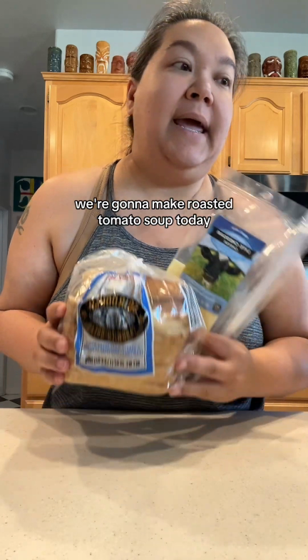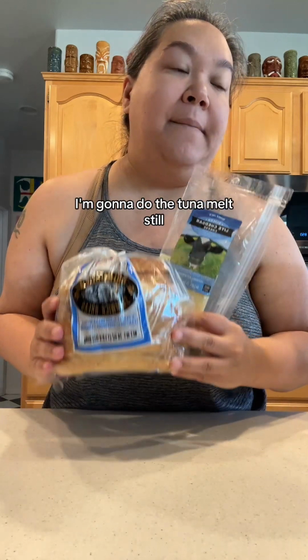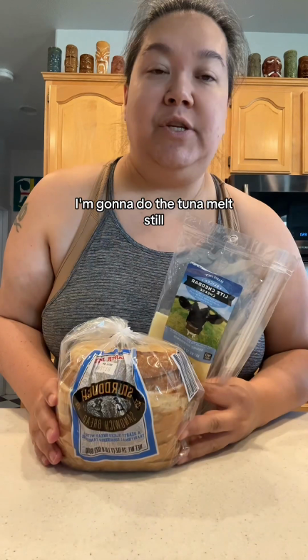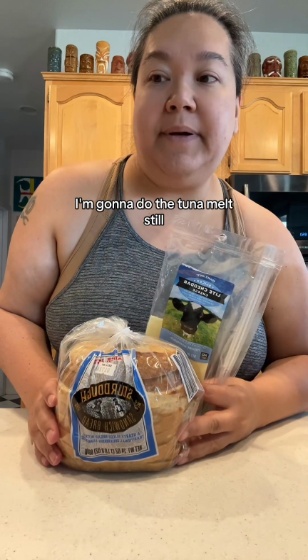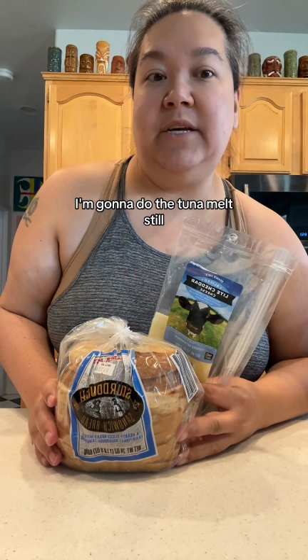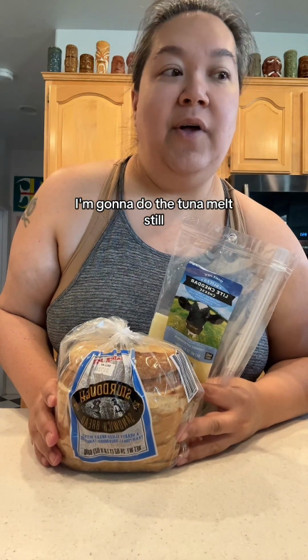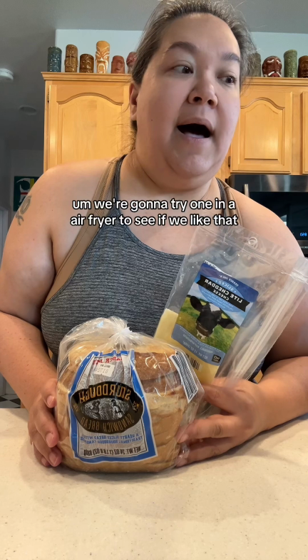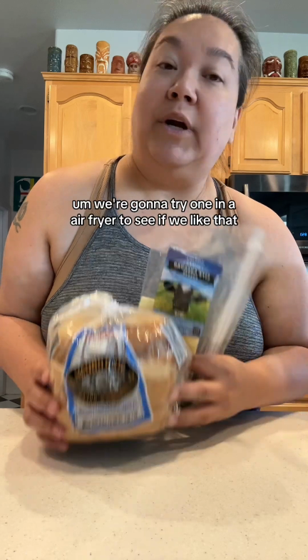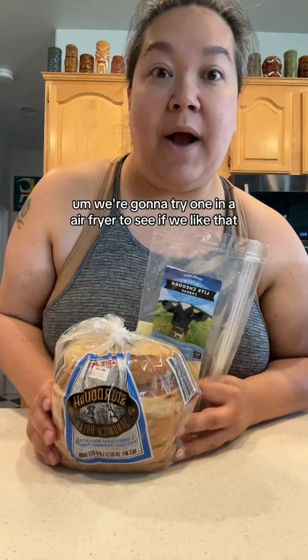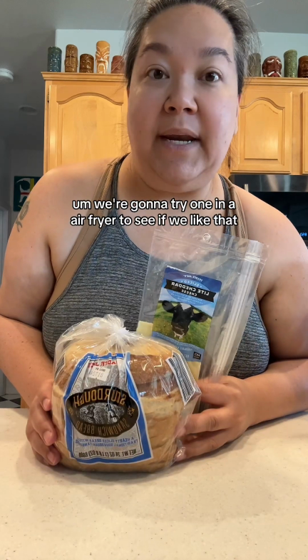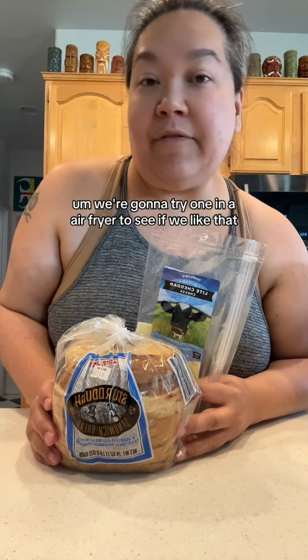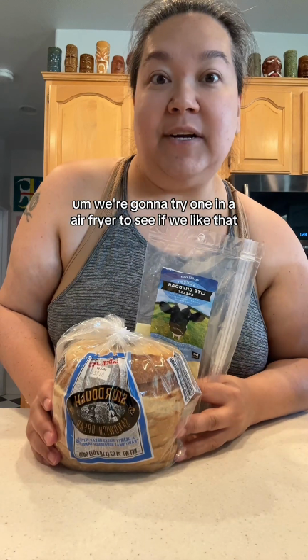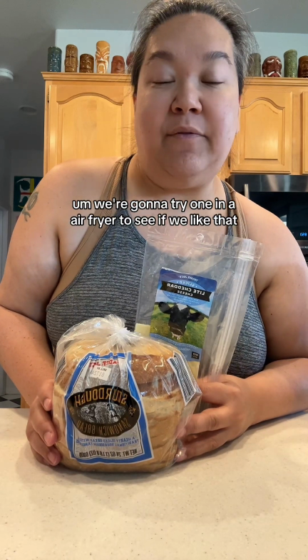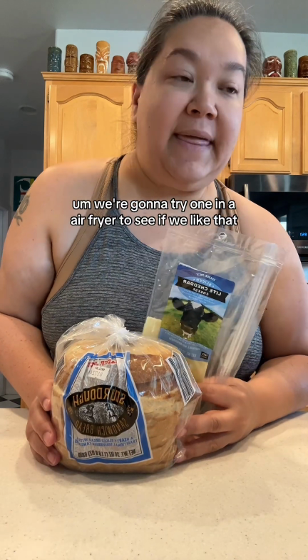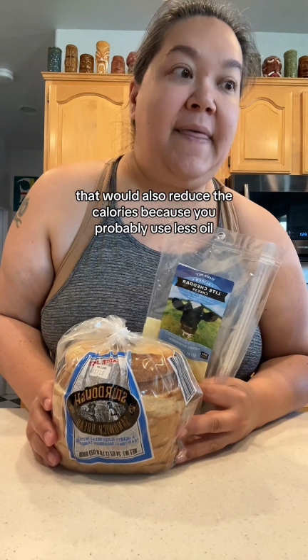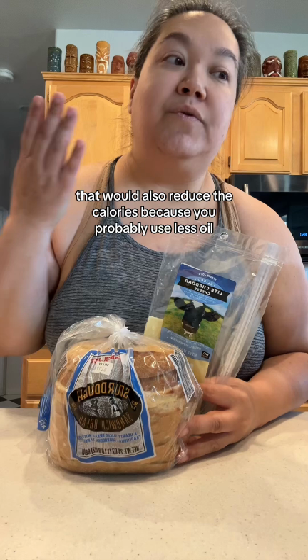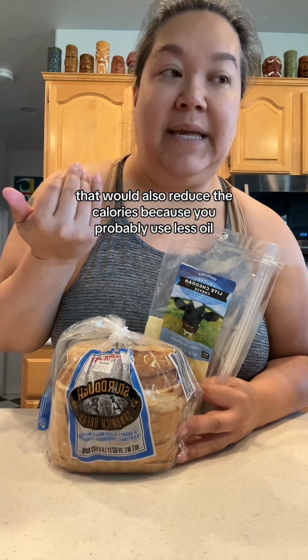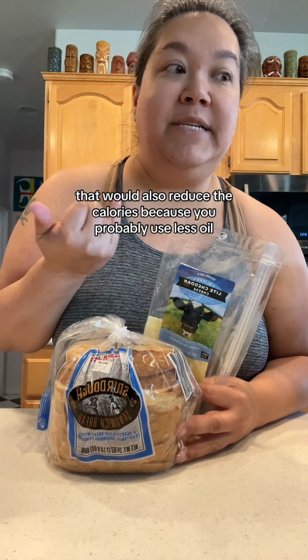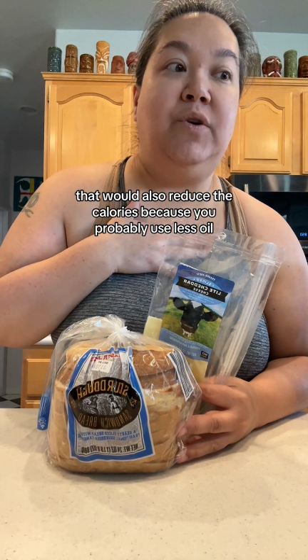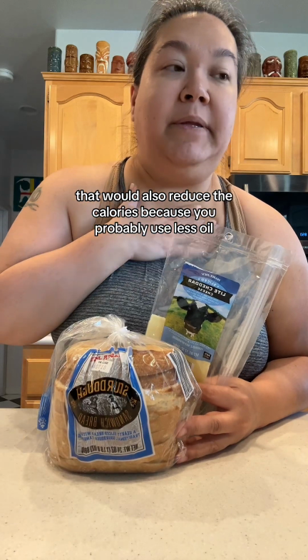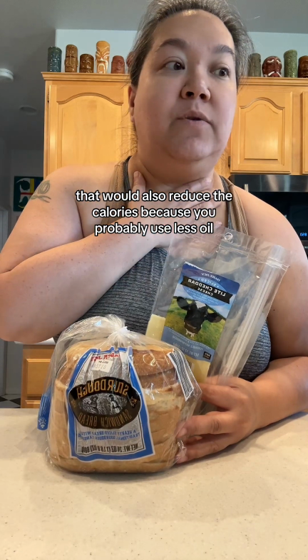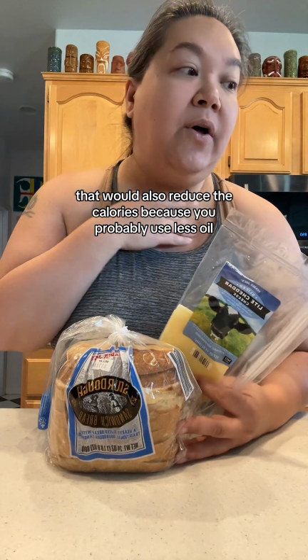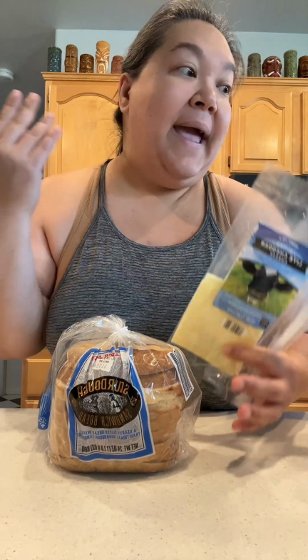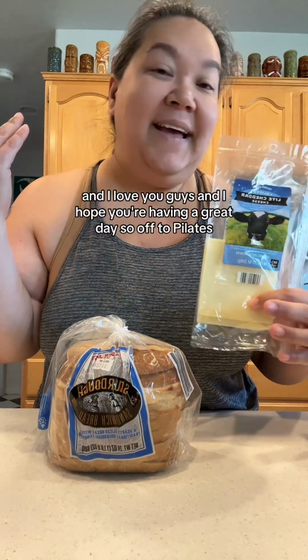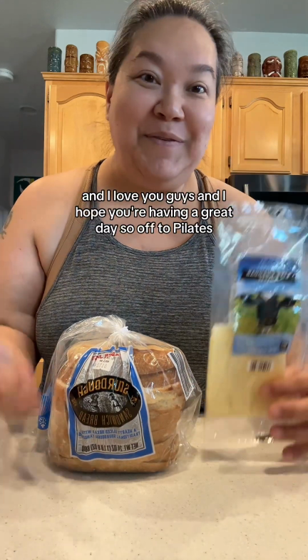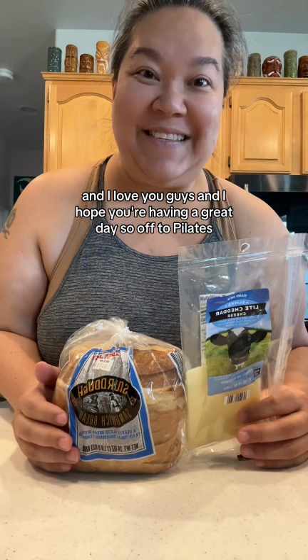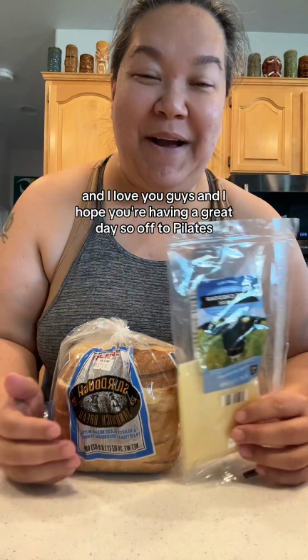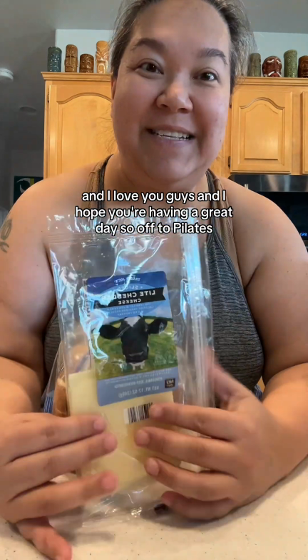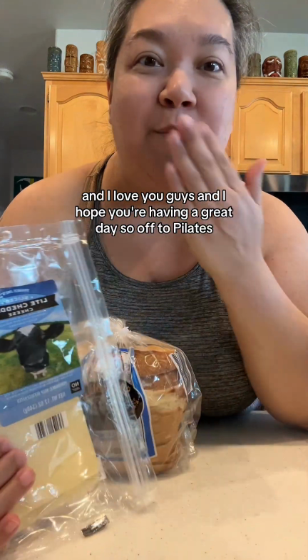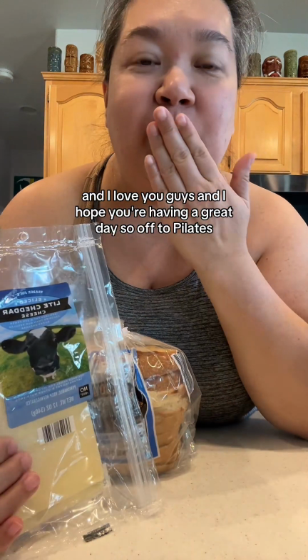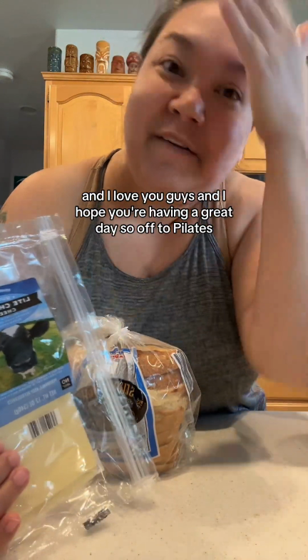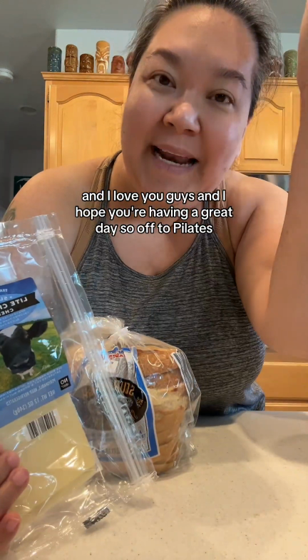I'm going to go to the comments and try to answer everyone's questions. We're going to make roasted tomato soup today, and I'm still going to do the tuna melt. We'll try one in an air fryer to see if we like that — it would also reduce the calories because you could probably use less oil. I love you guys, hope you're having a great day — off to Pilates!